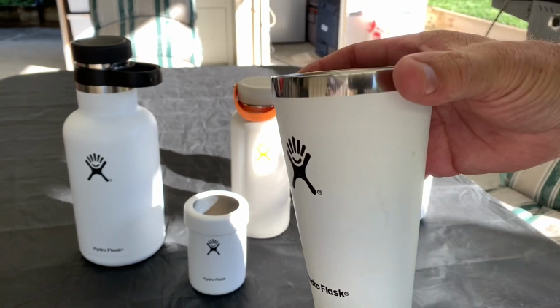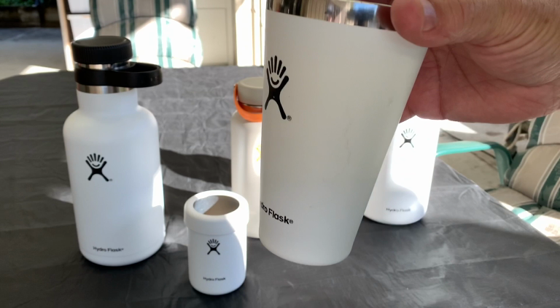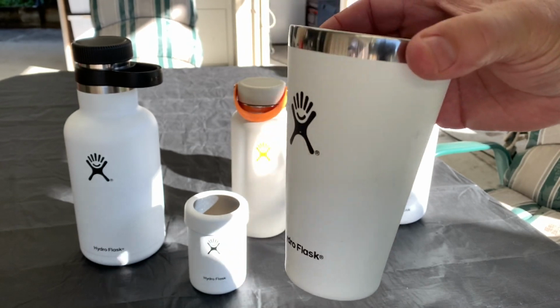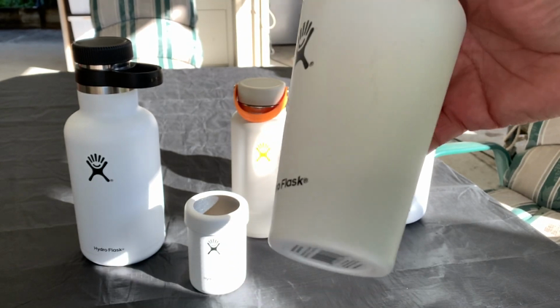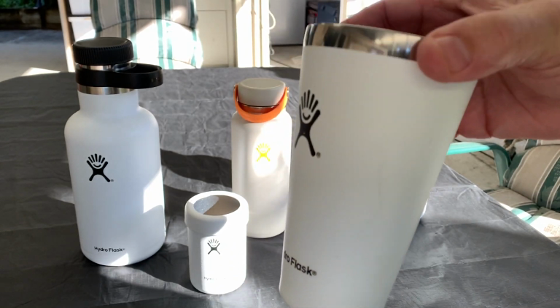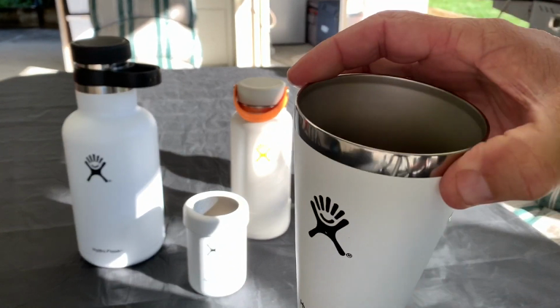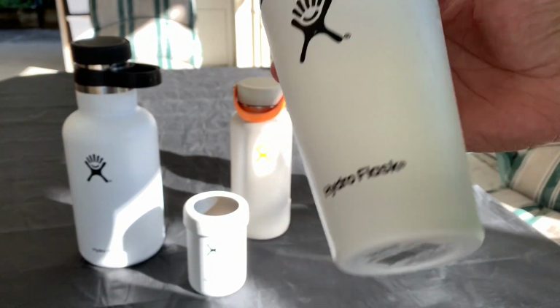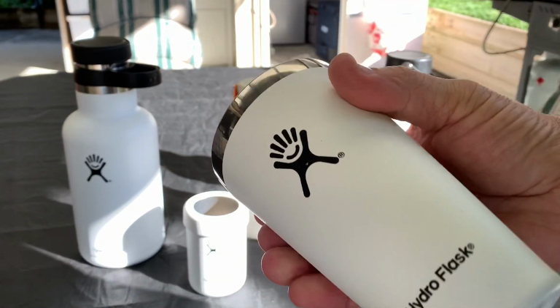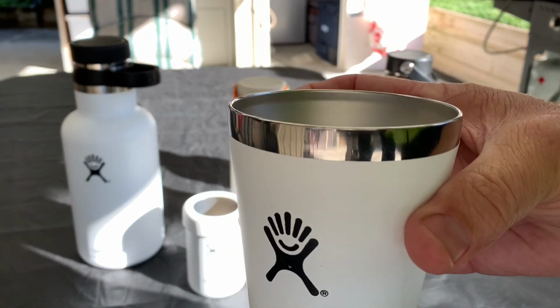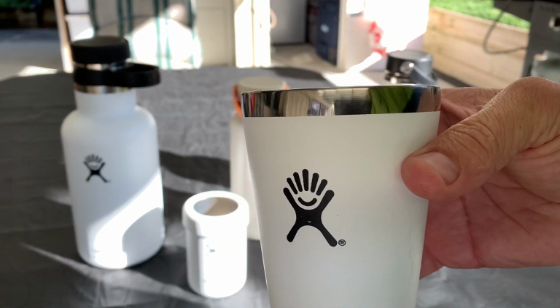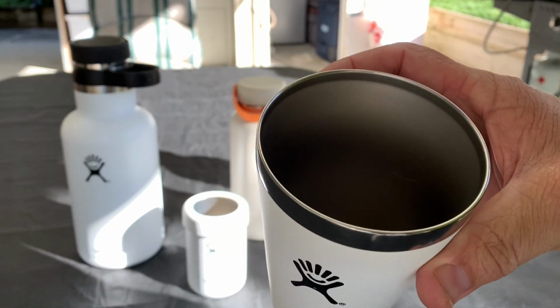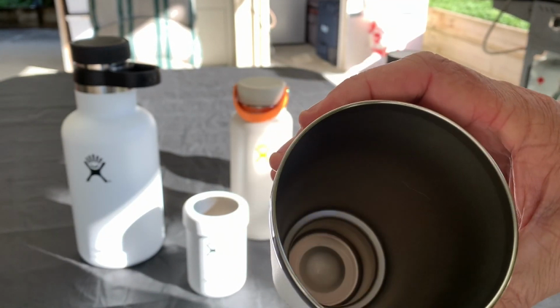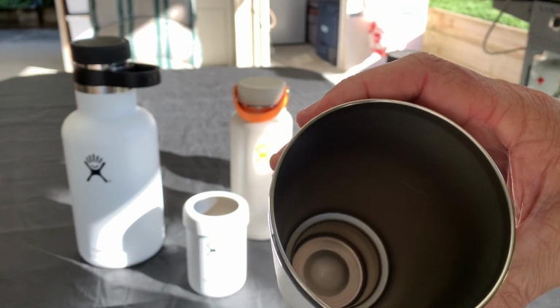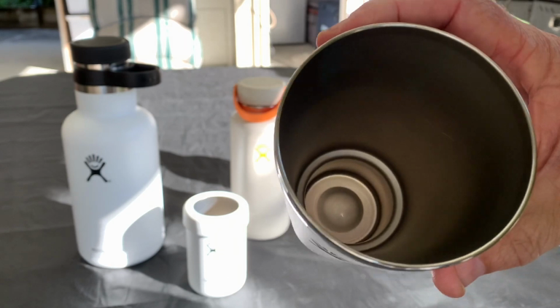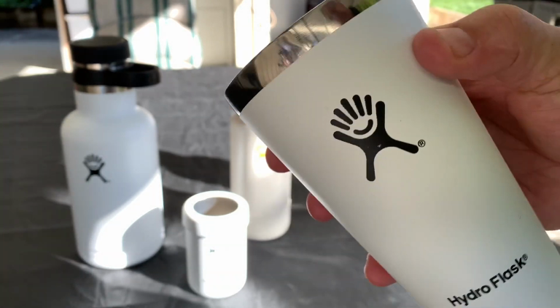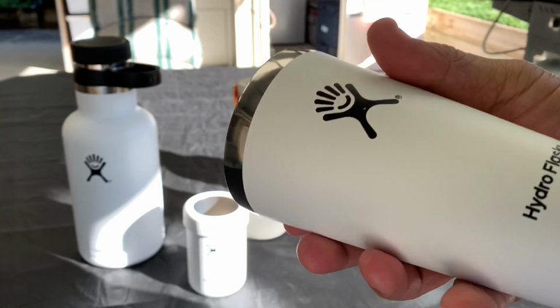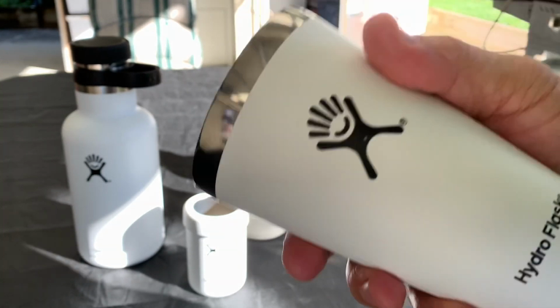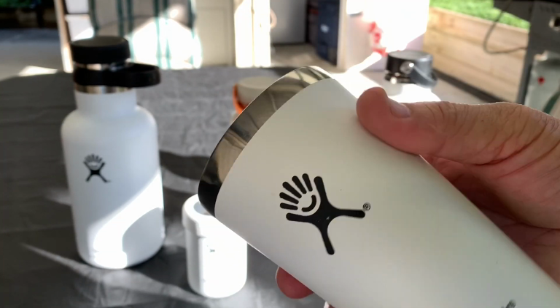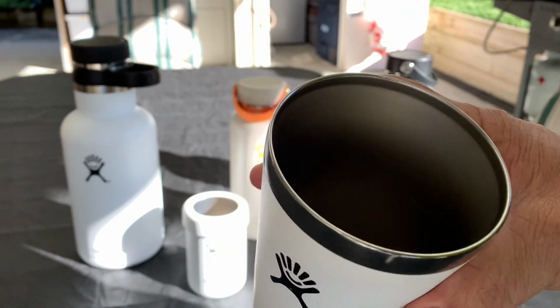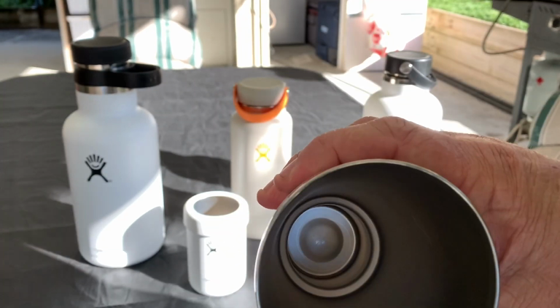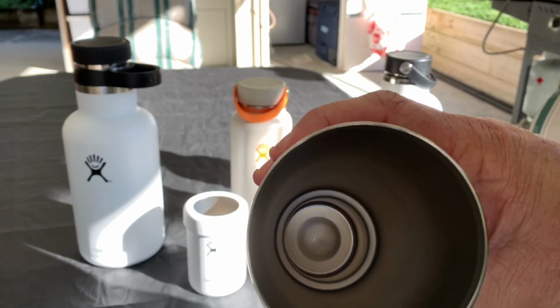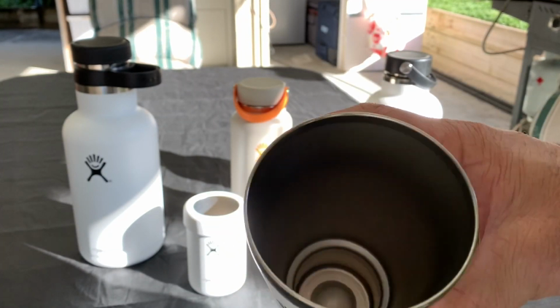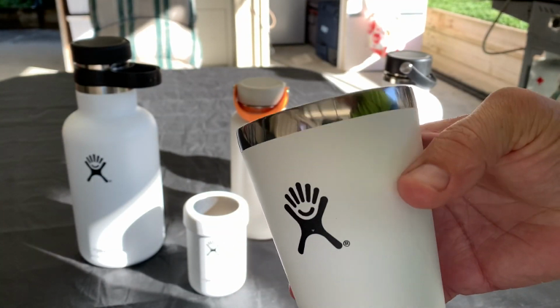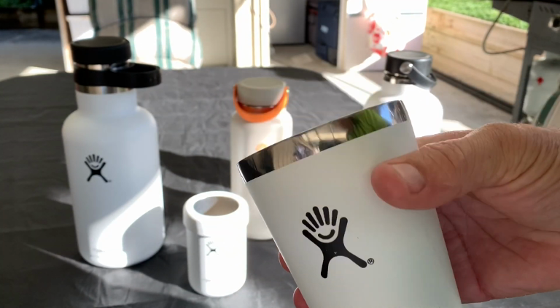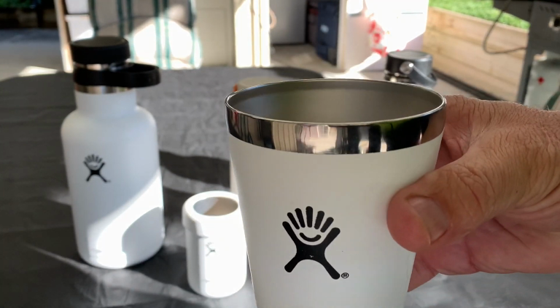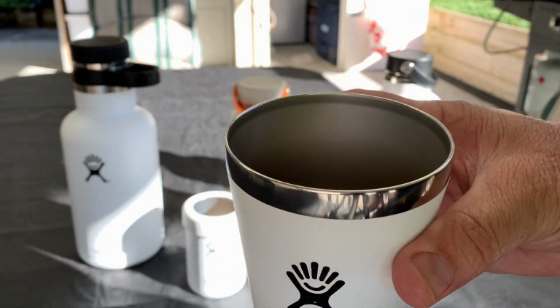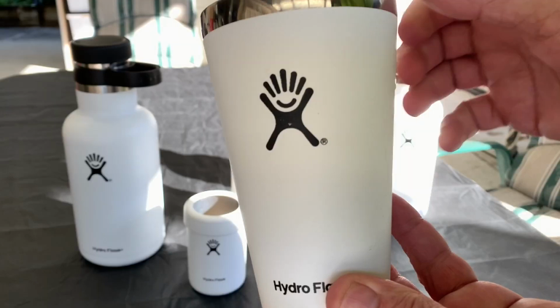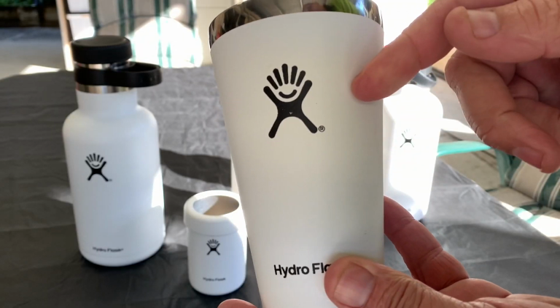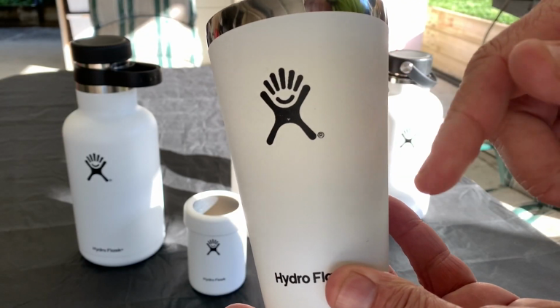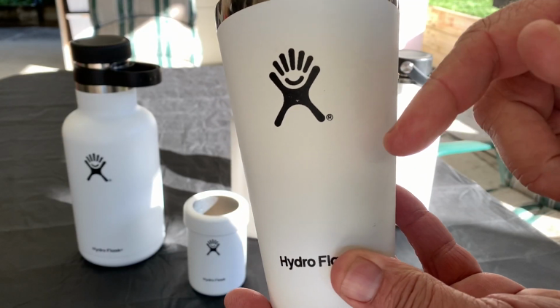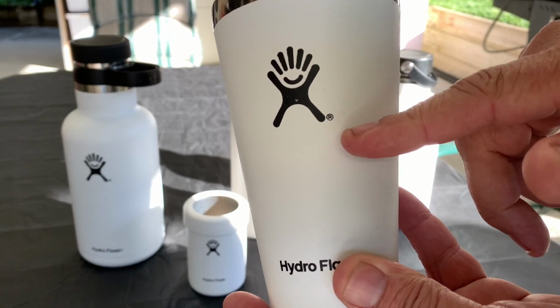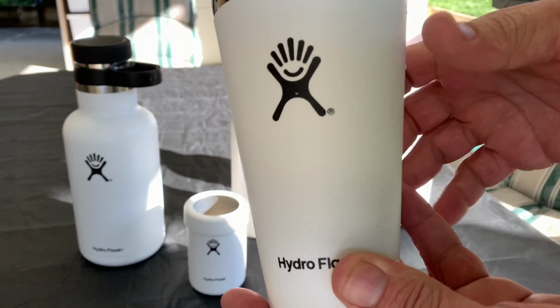They keep cold, or you can use it for coffee and cups of tea and they keep hot. The hot doesn't penetrate through to the outside. I'll show you how well insulated these cups are.